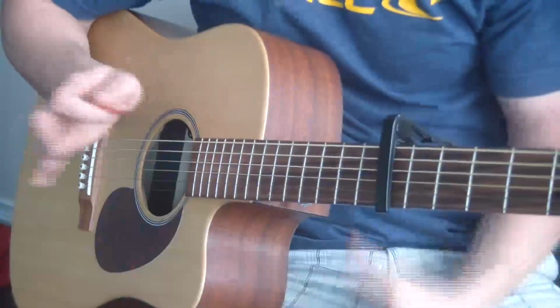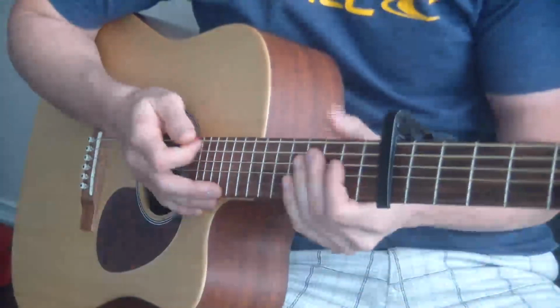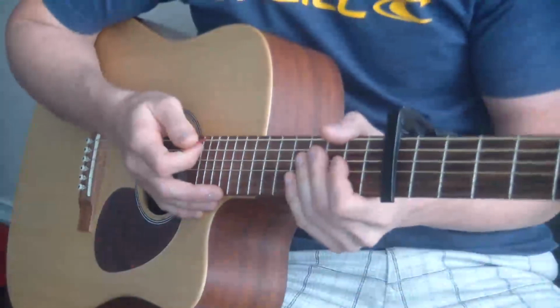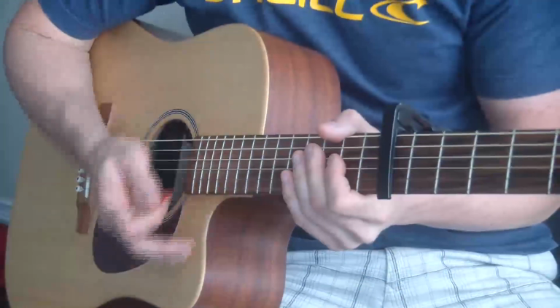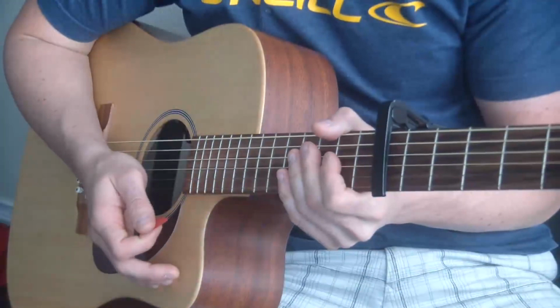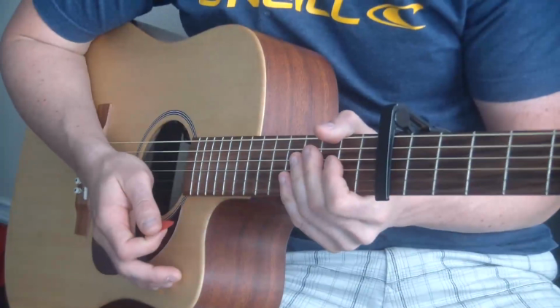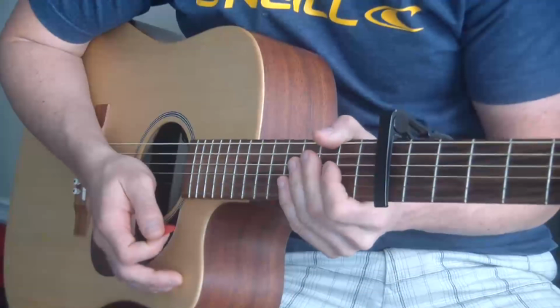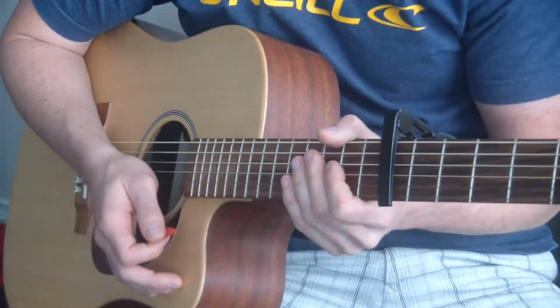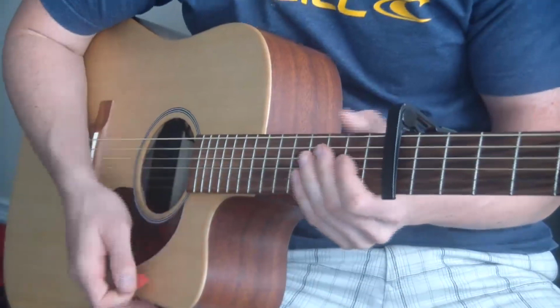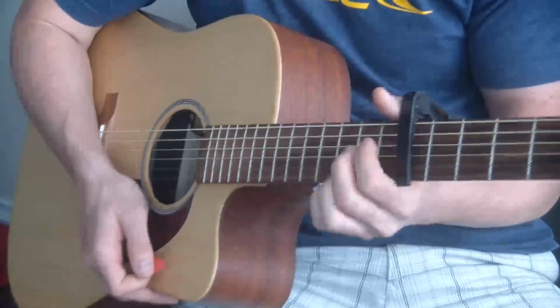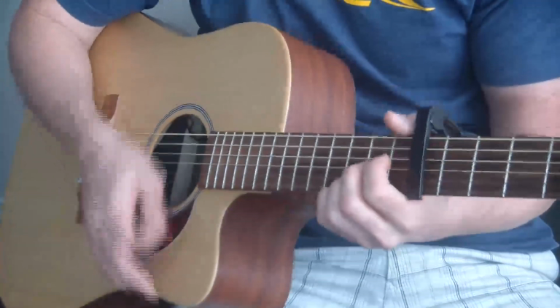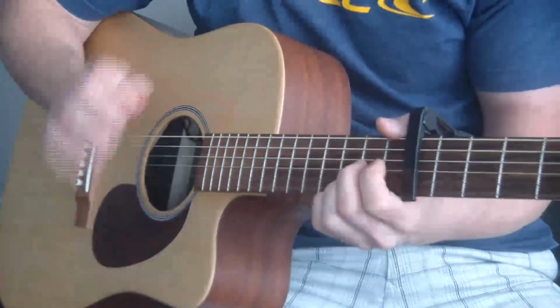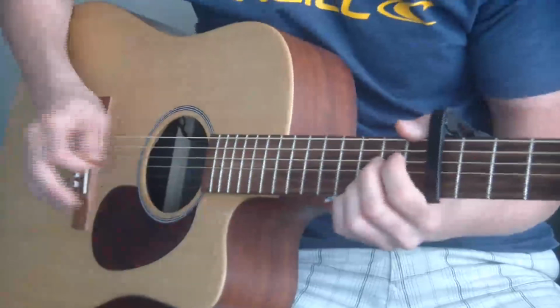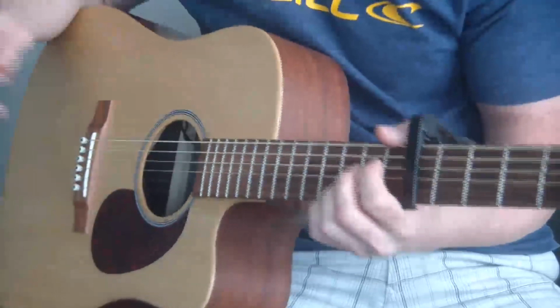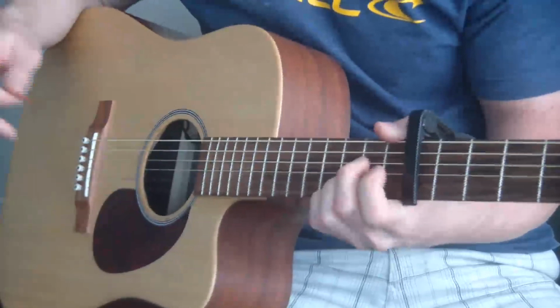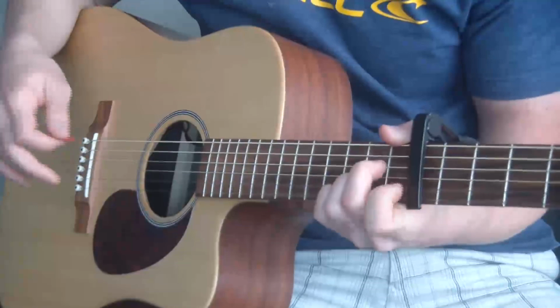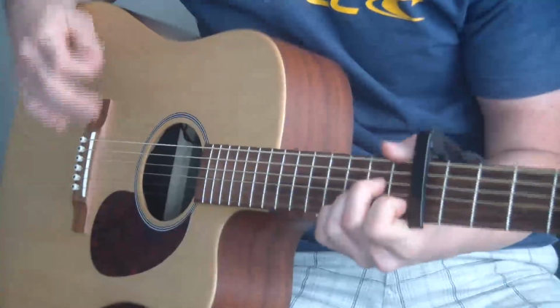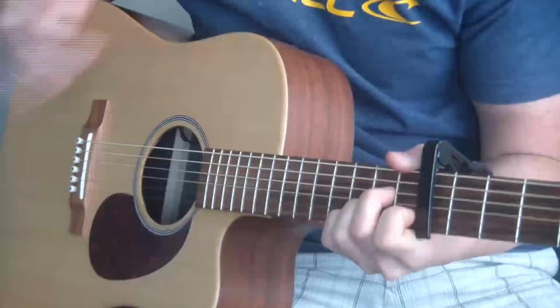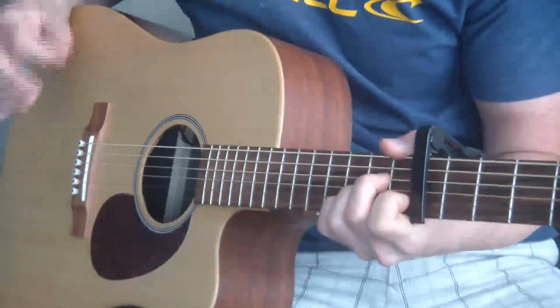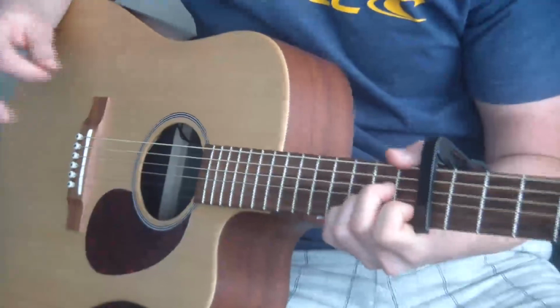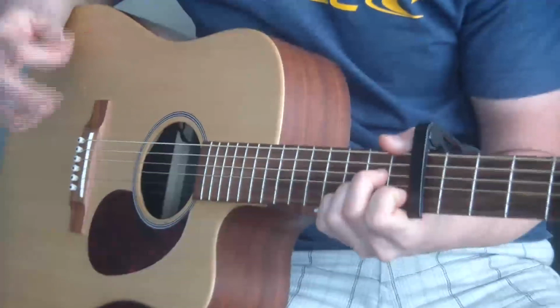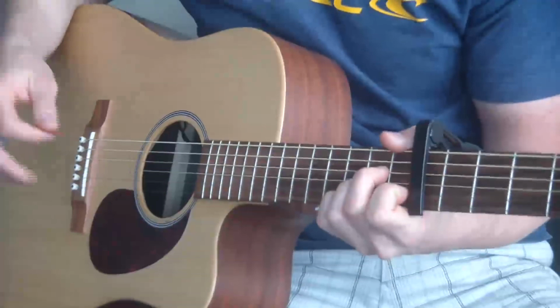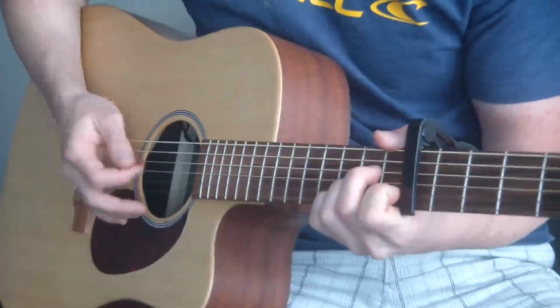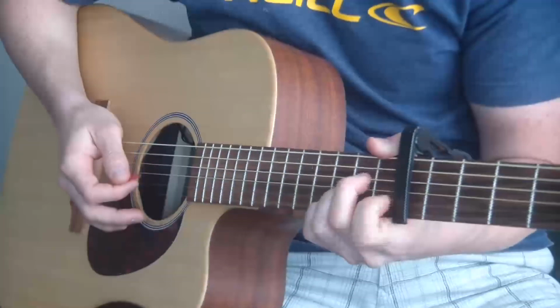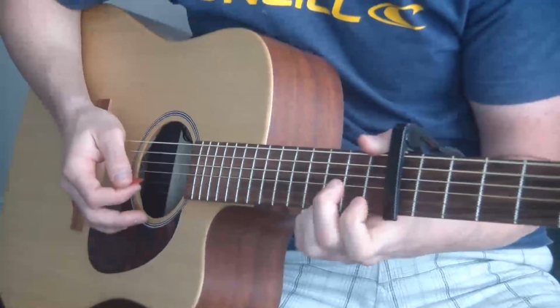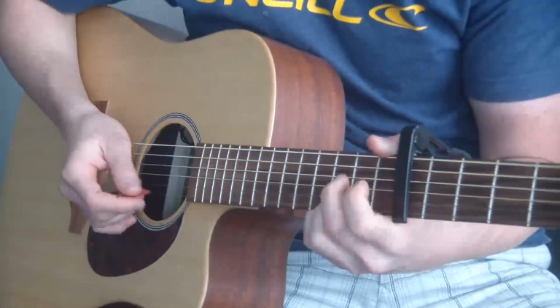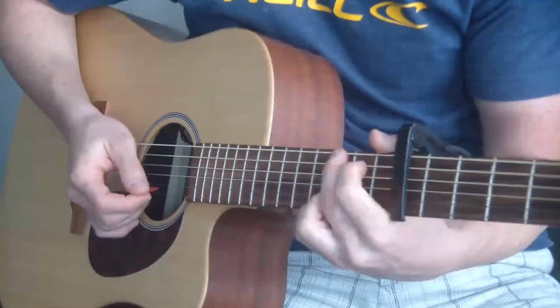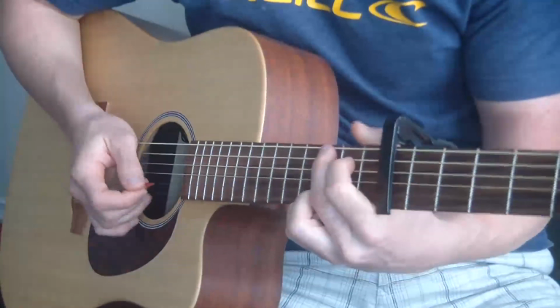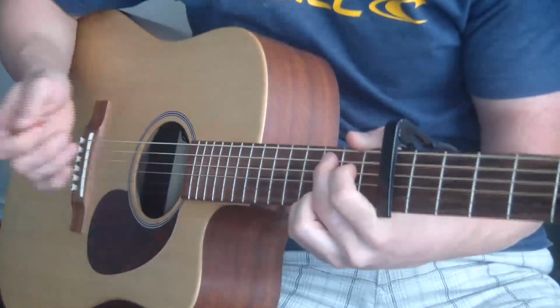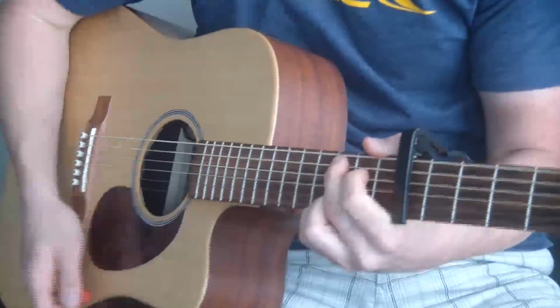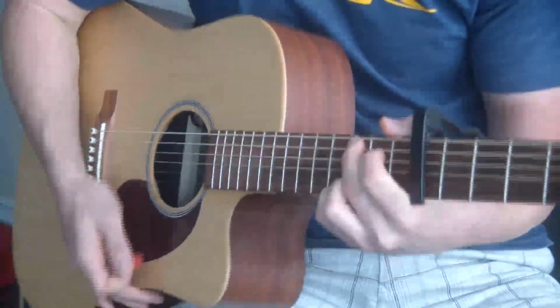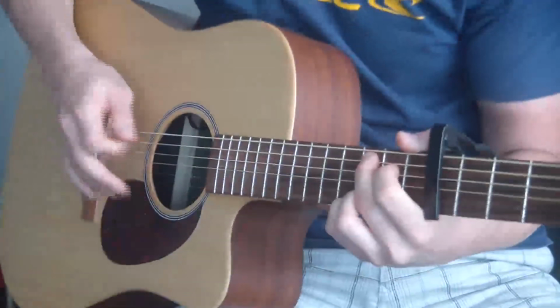Now here's the only changeup in the song — the only other thing you have to remember. Remember, this is a super easy lesson. So the chorus goes like this.